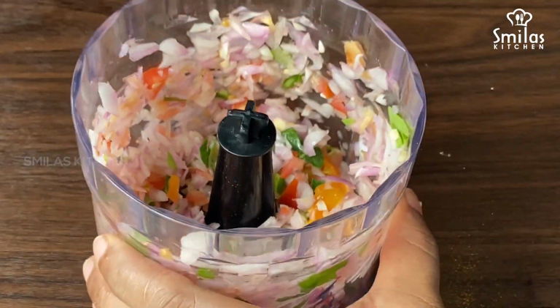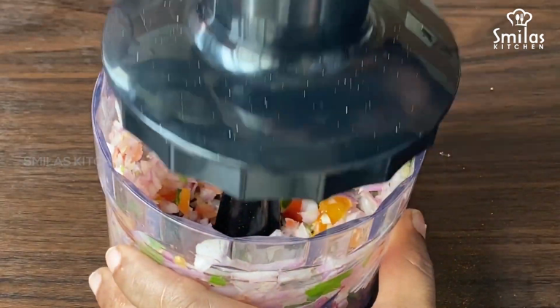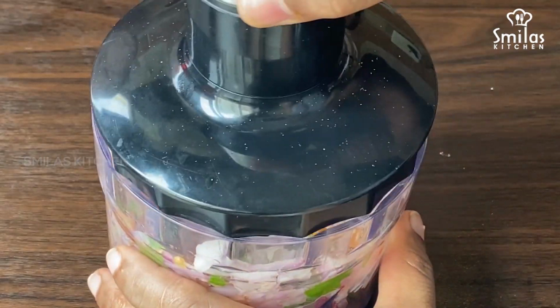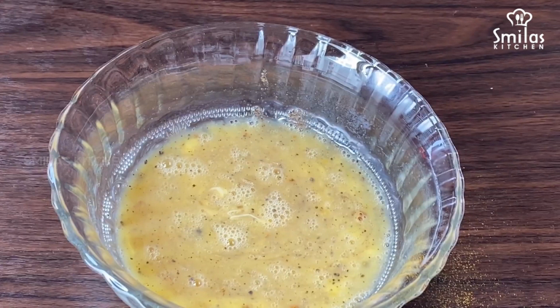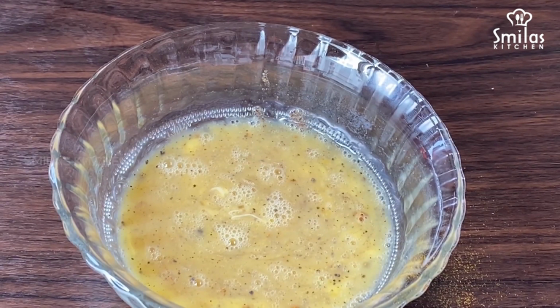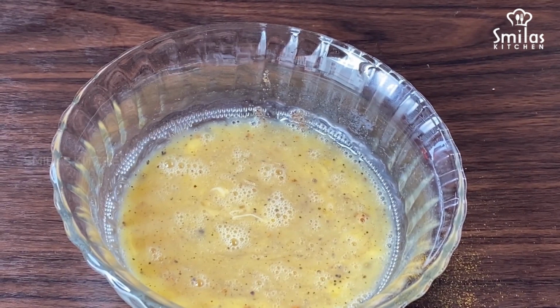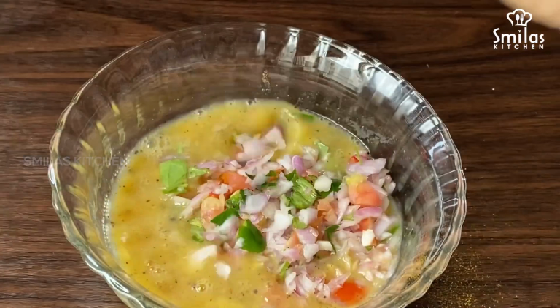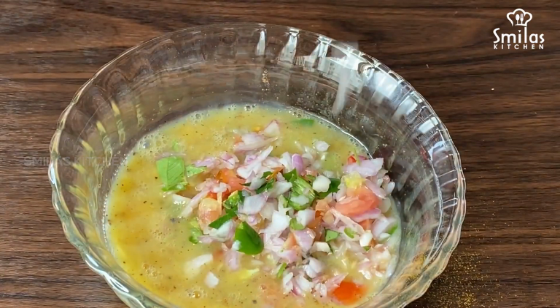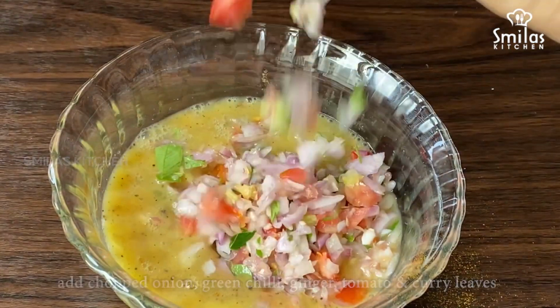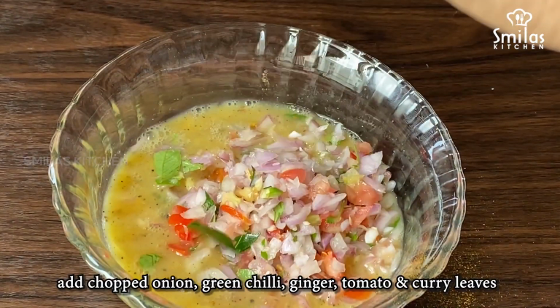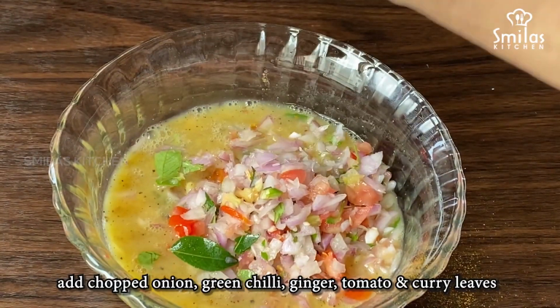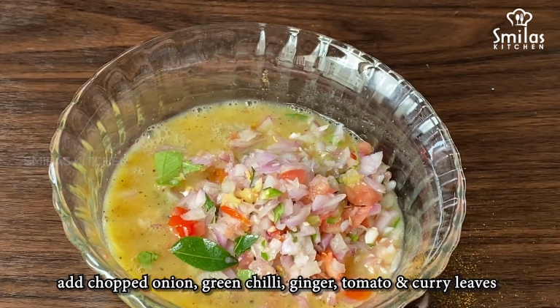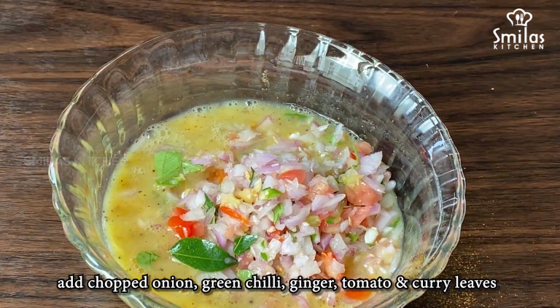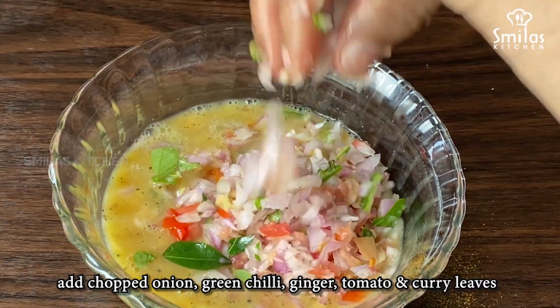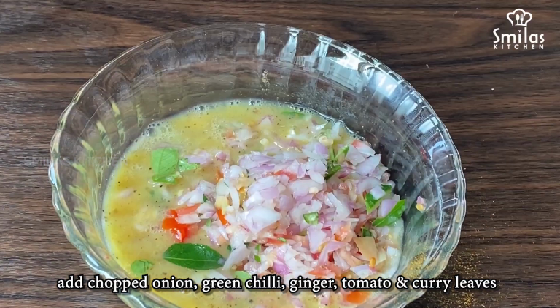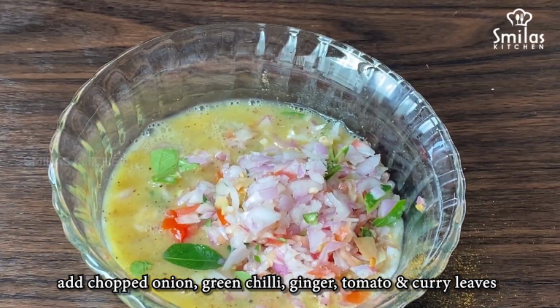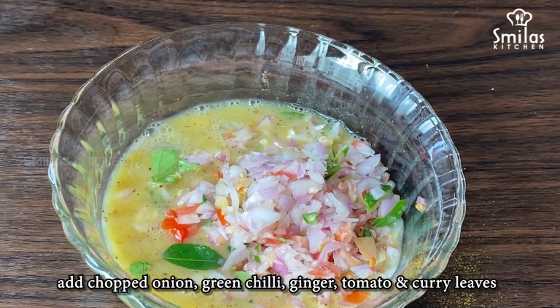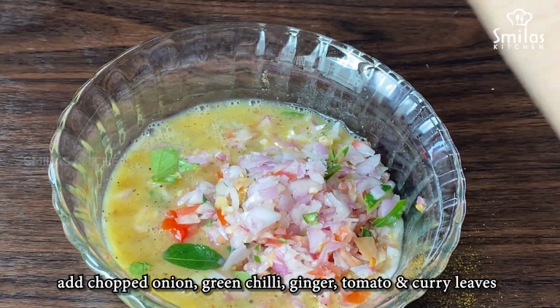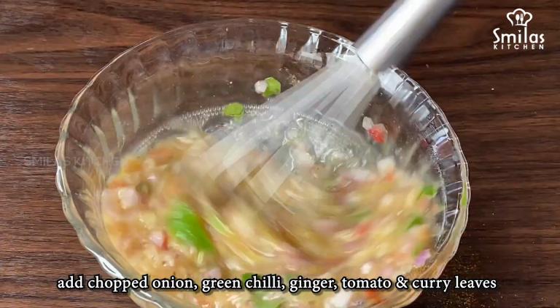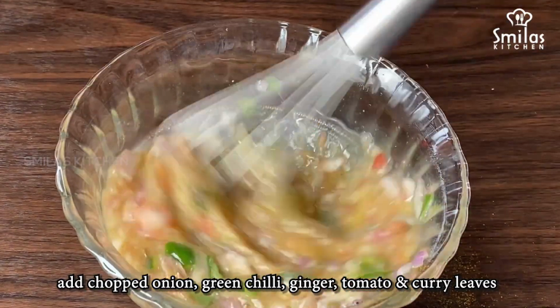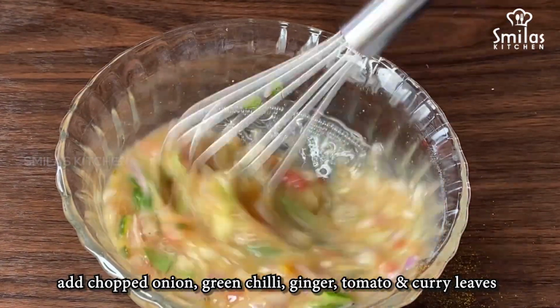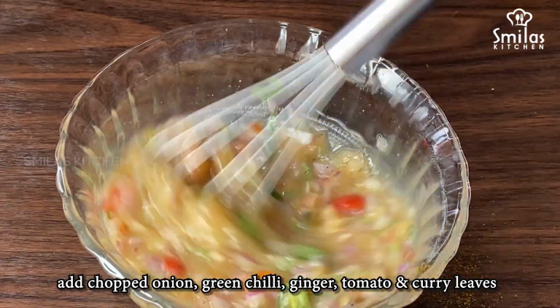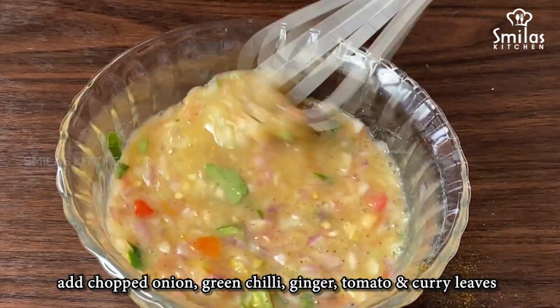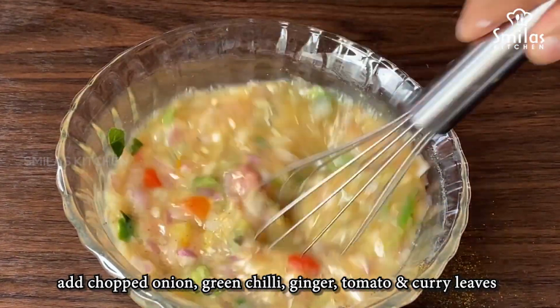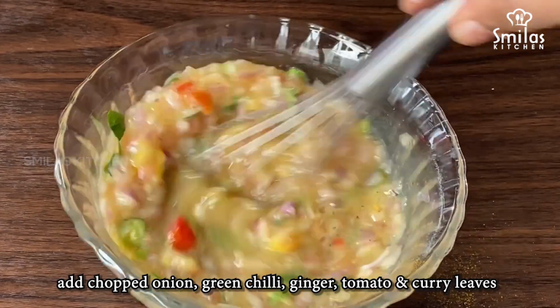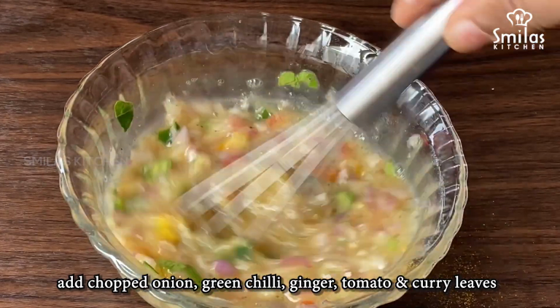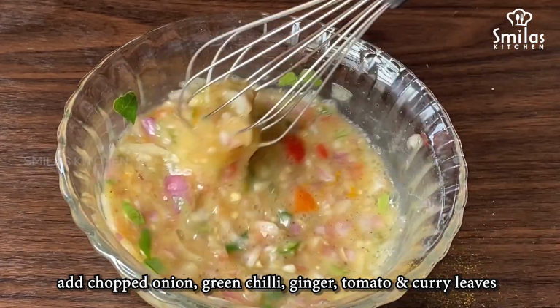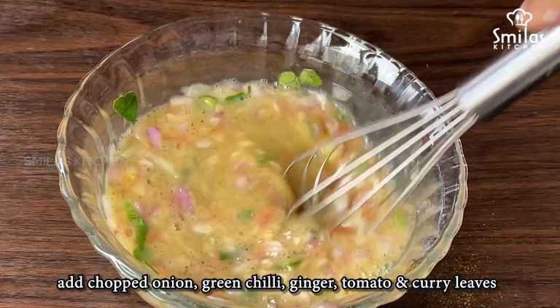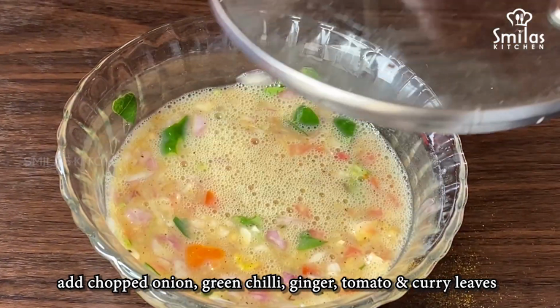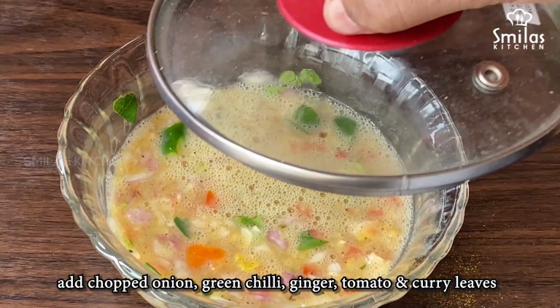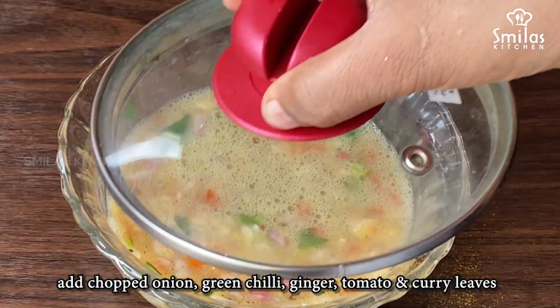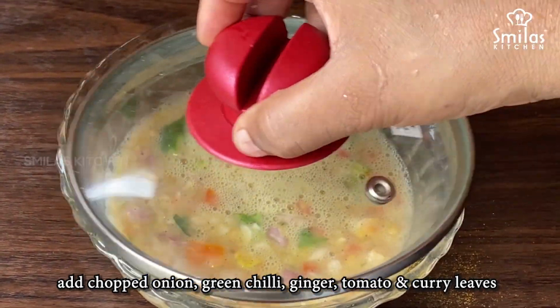We have to add a lot of the sauce. We want to add the sauce. We are going to add it in the sauce.